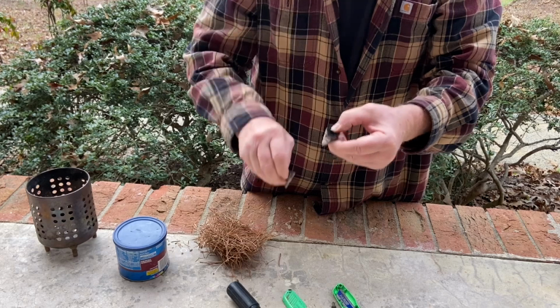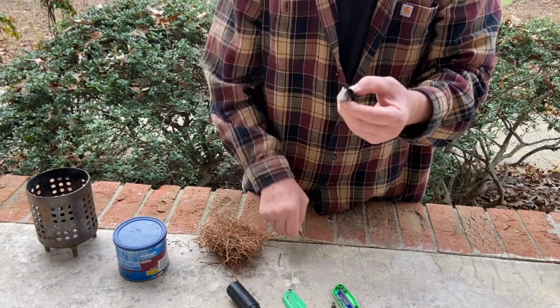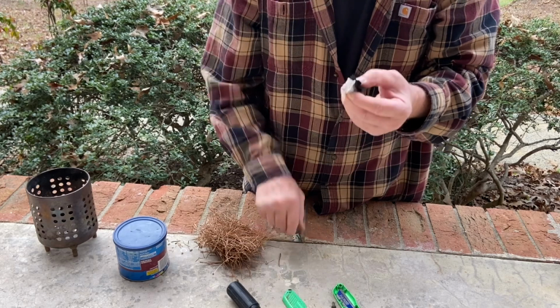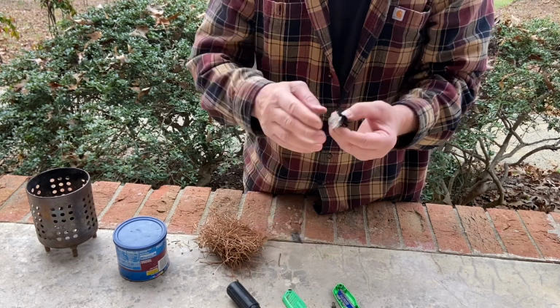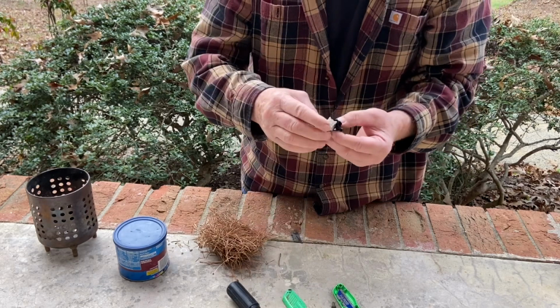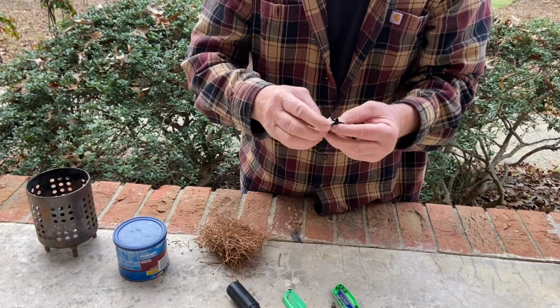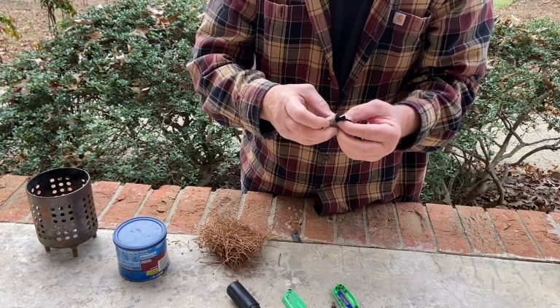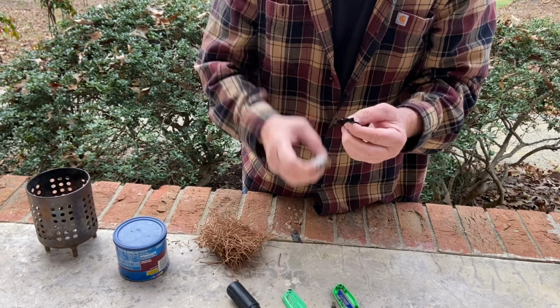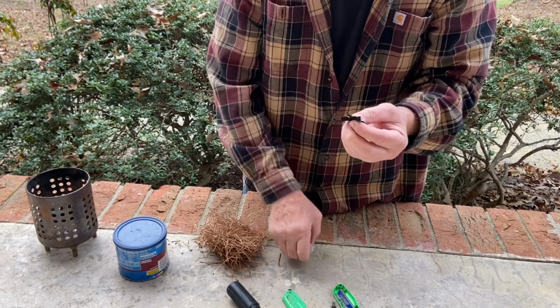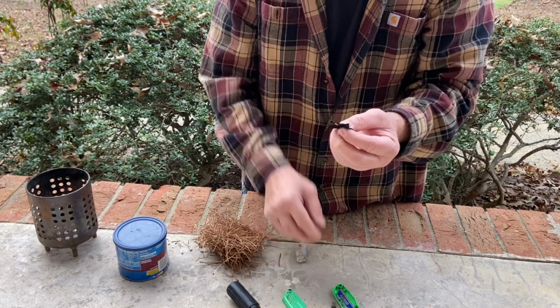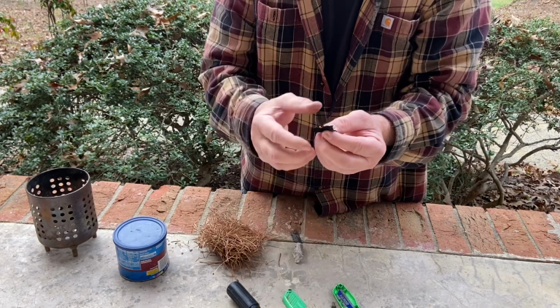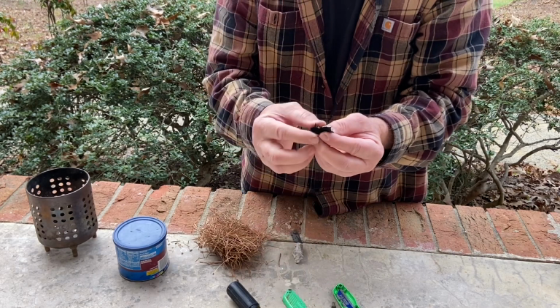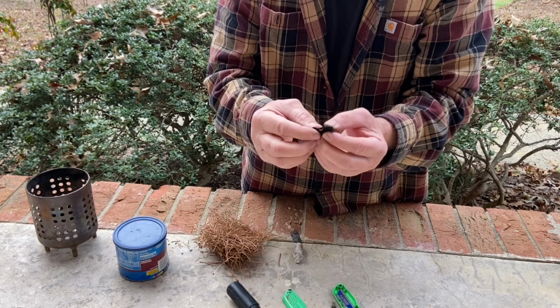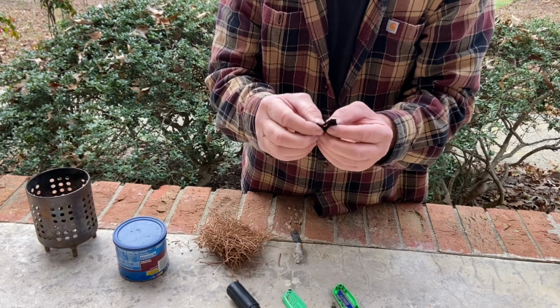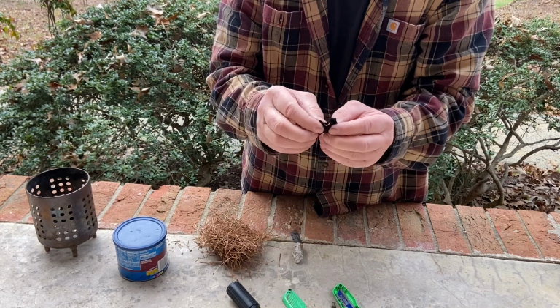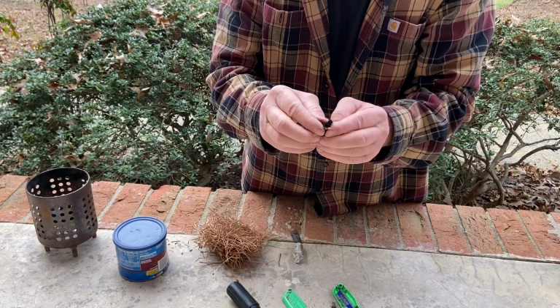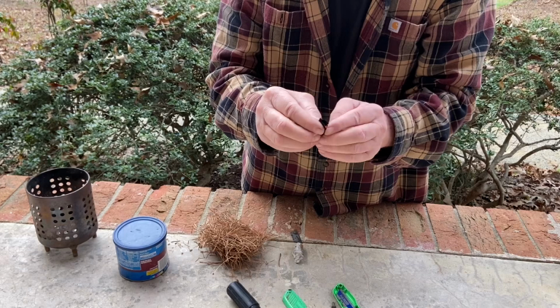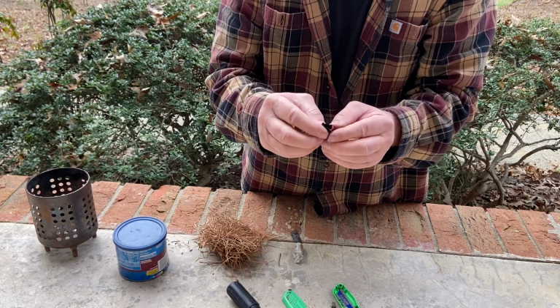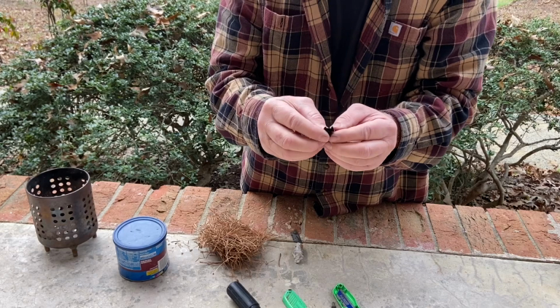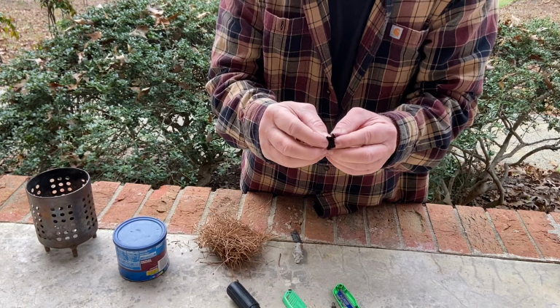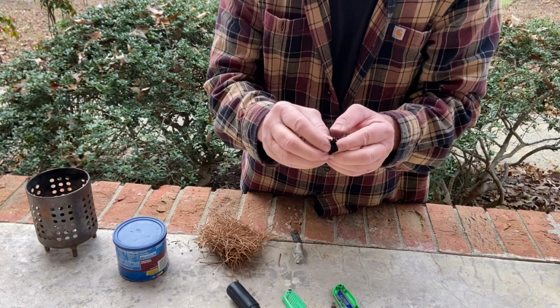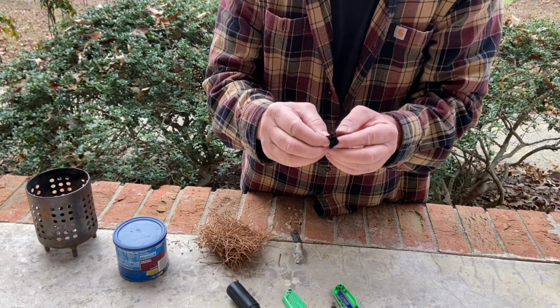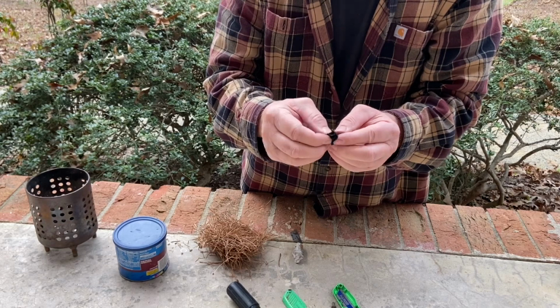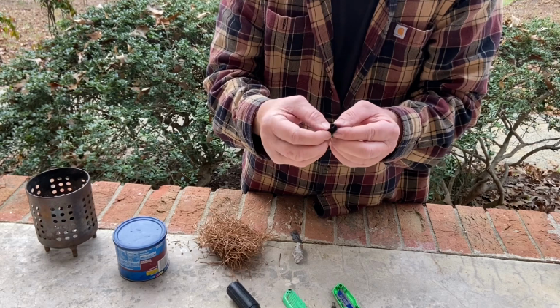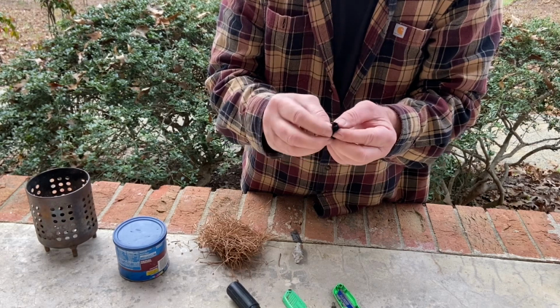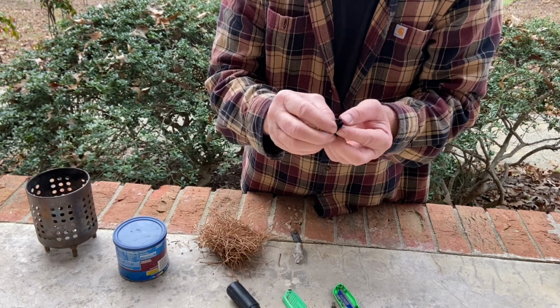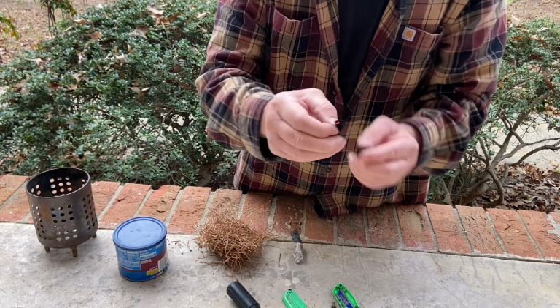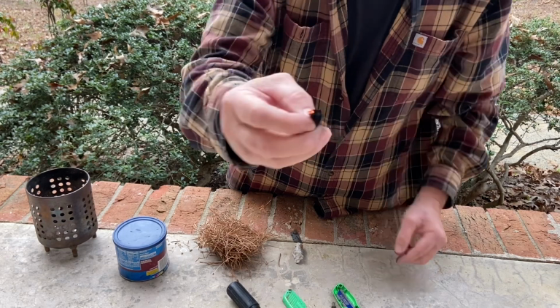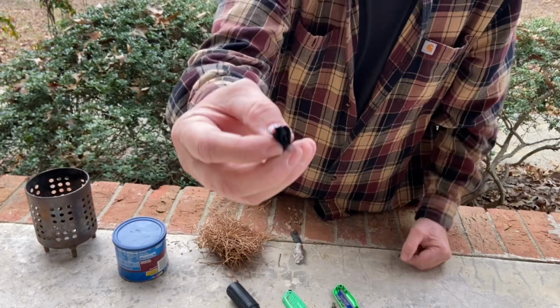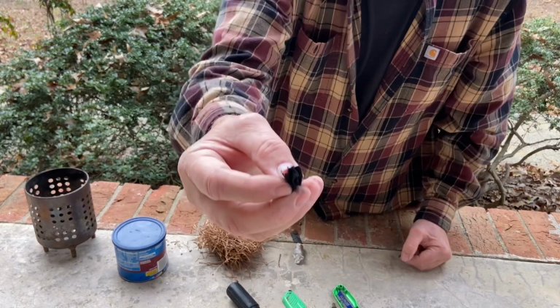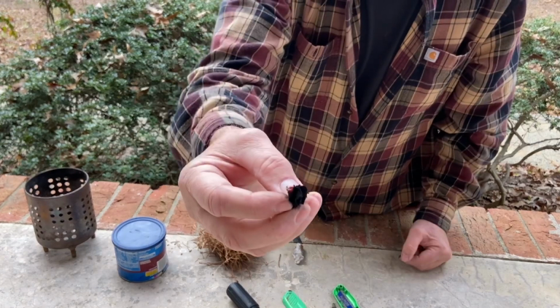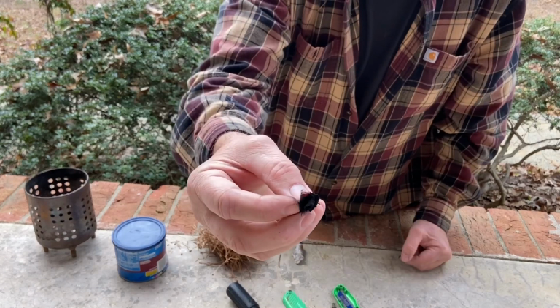Oh my goodness. You believe that? Off of his stainless utility knife blade — you don't think of getting sparks off of stainless.